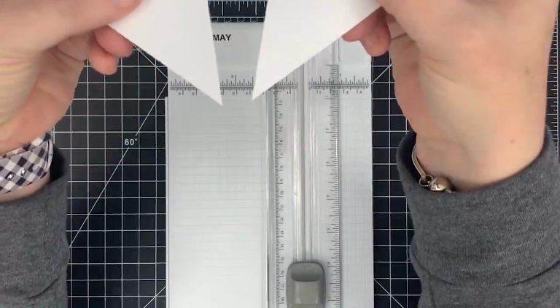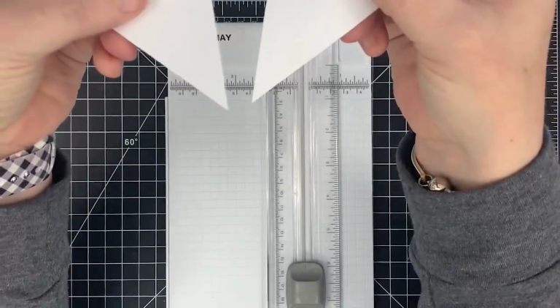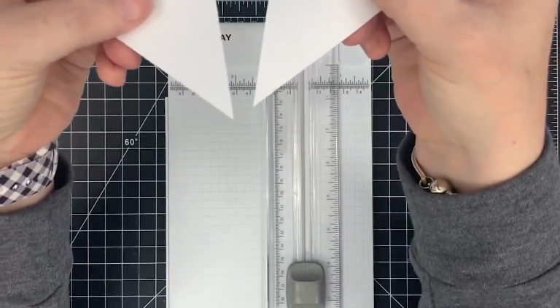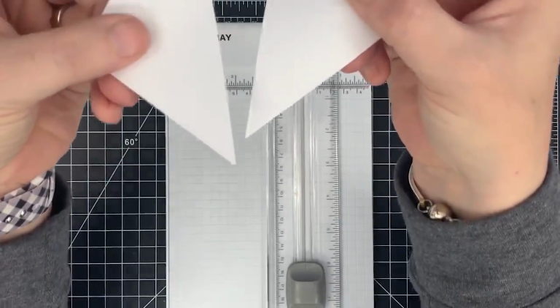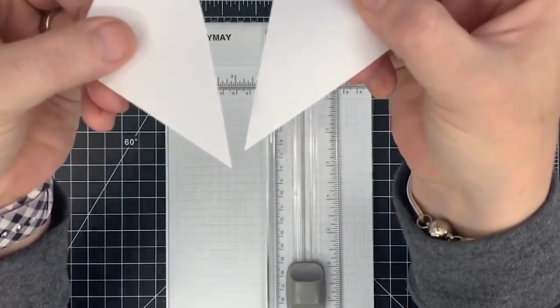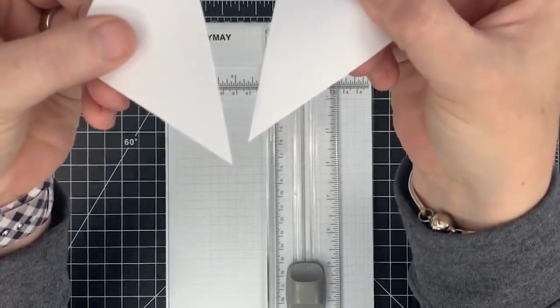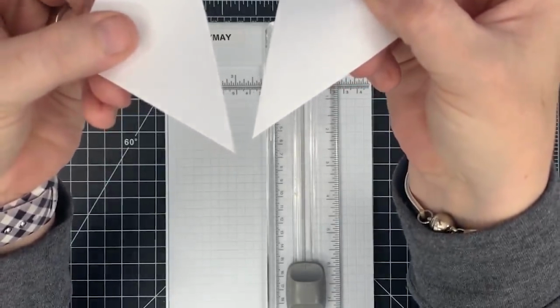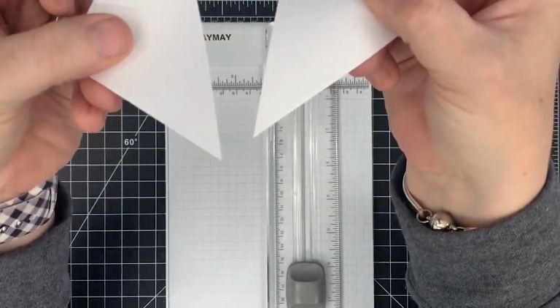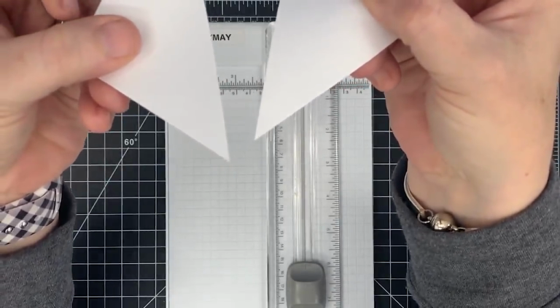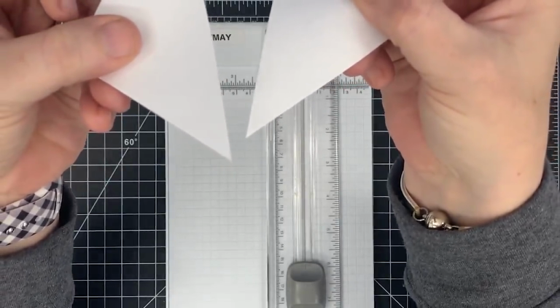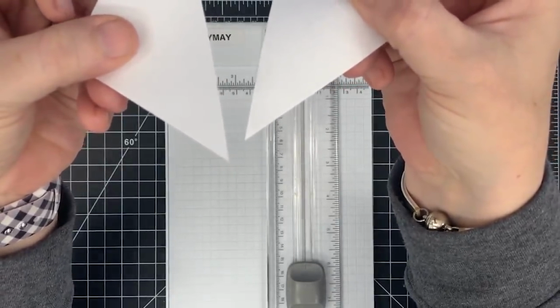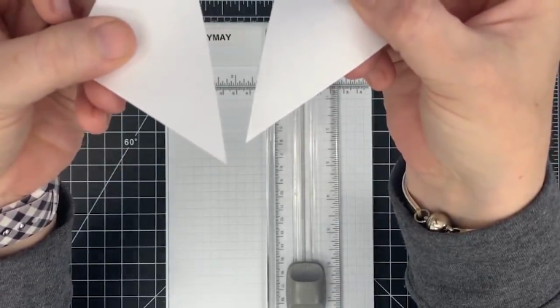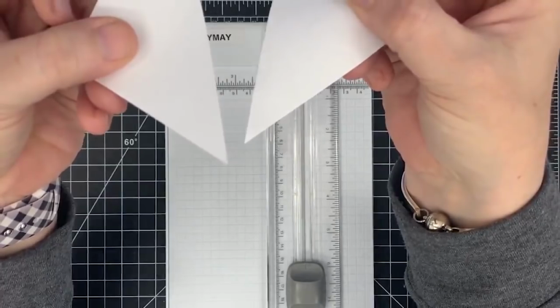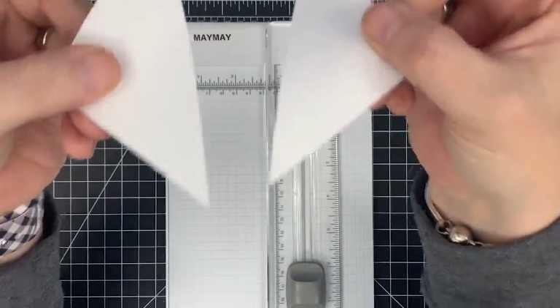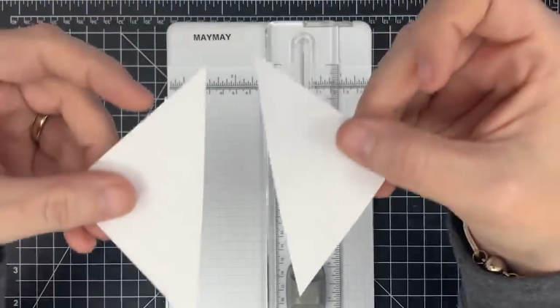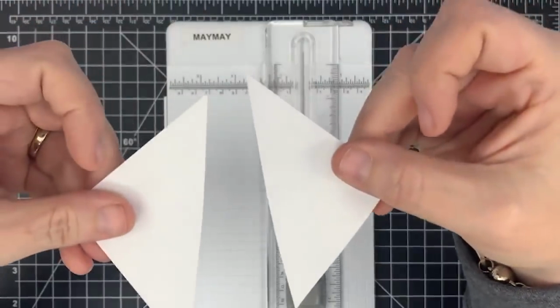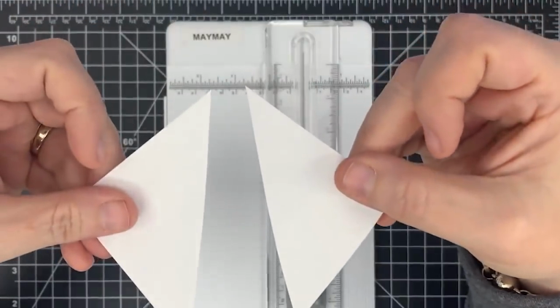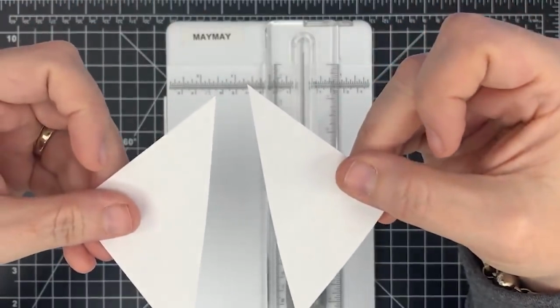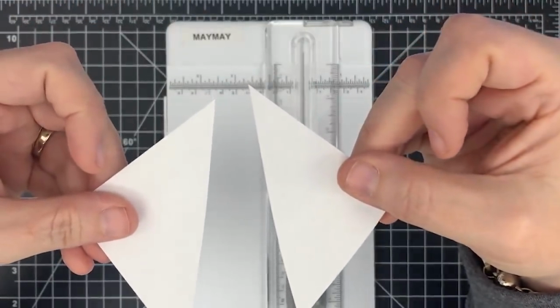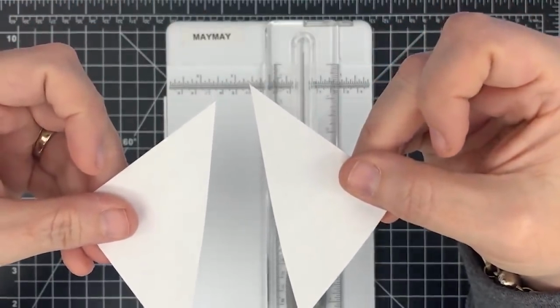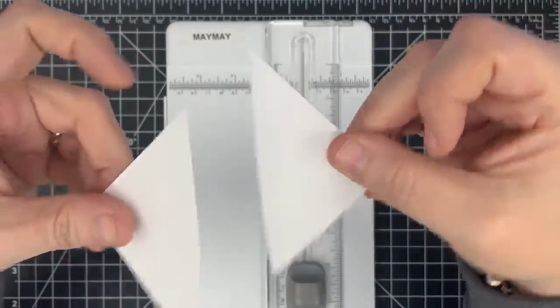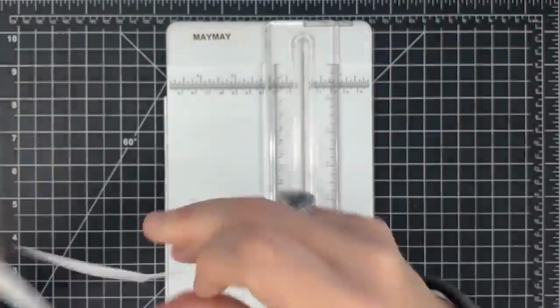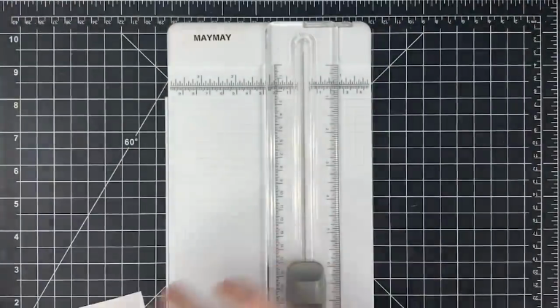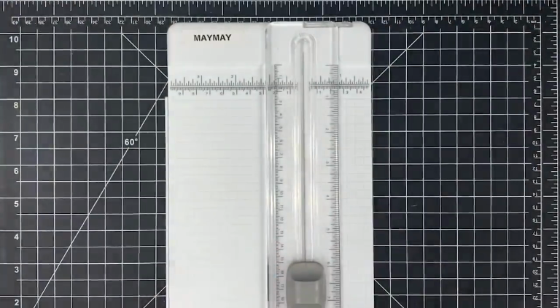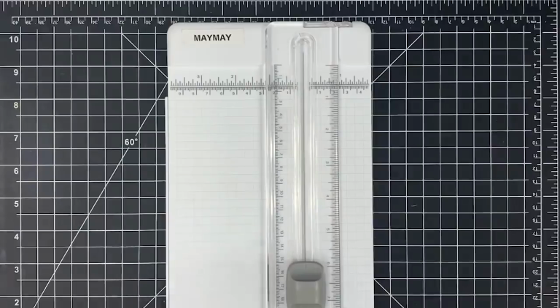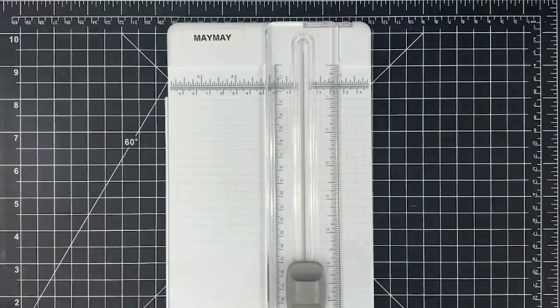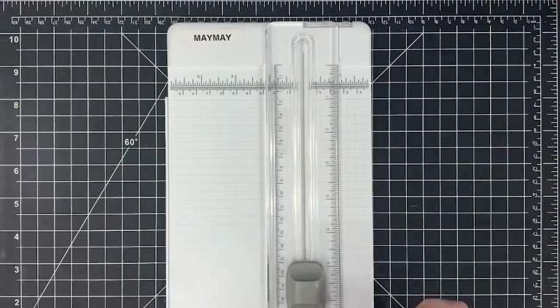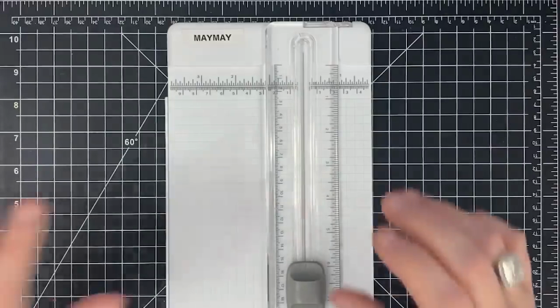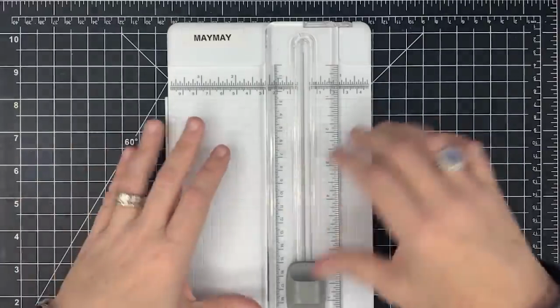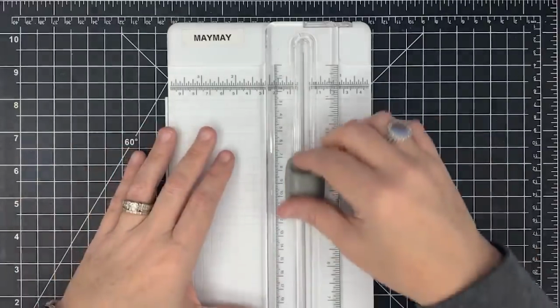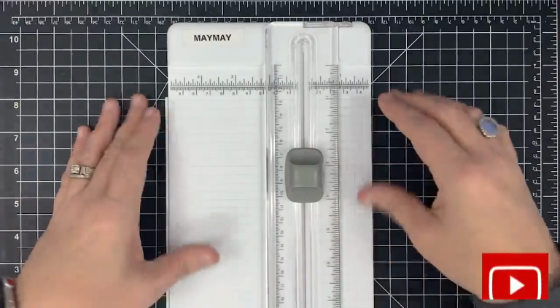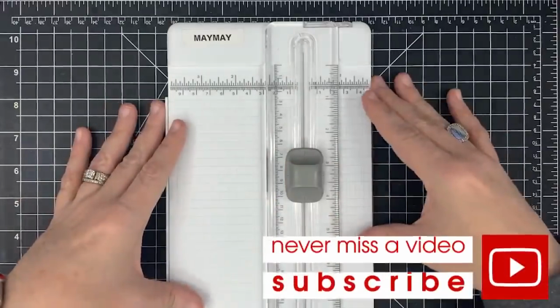Look at that point — nice and clean. And look at this point — nice and clean. Makes all the difference in the world. That tip is called sinking your blade.